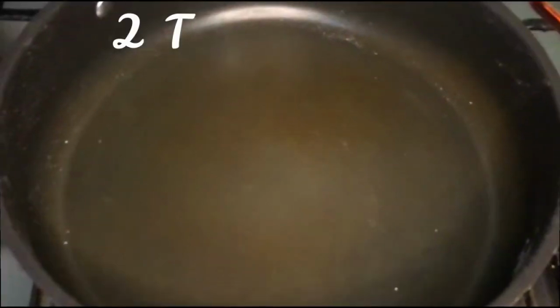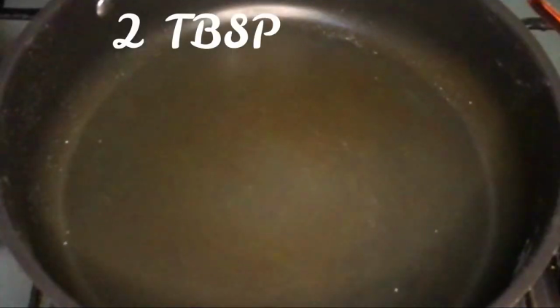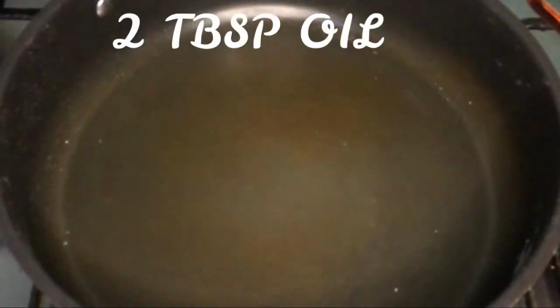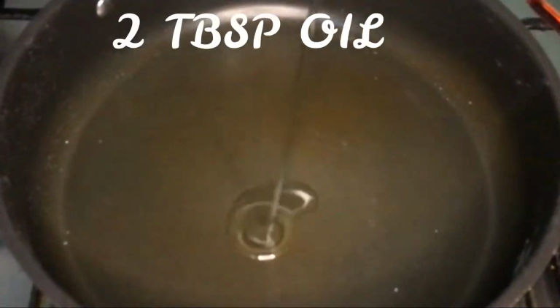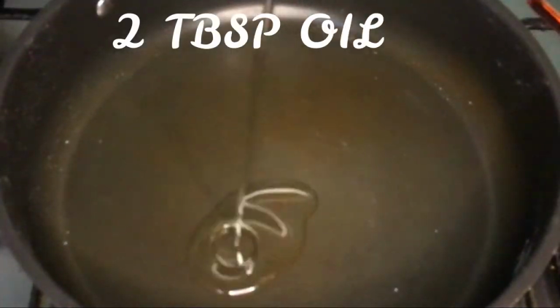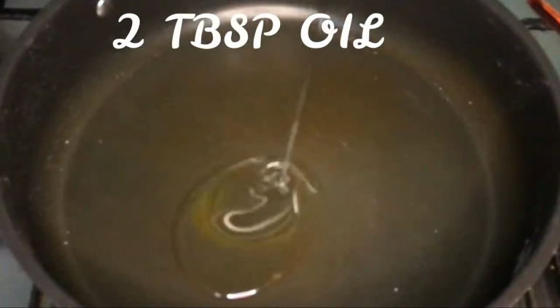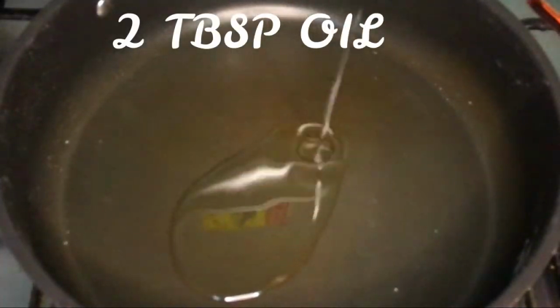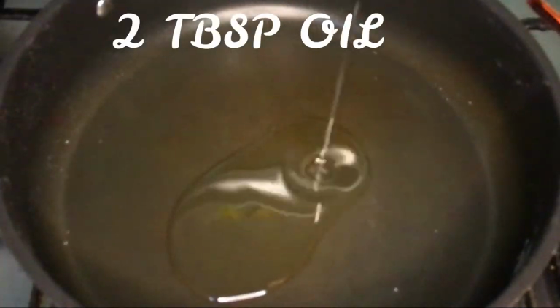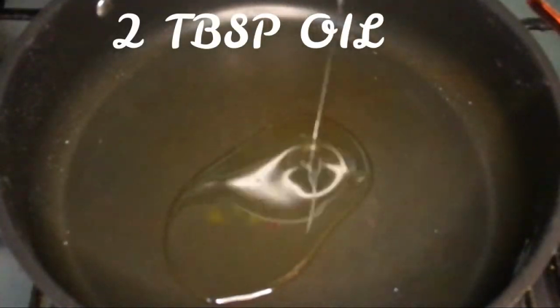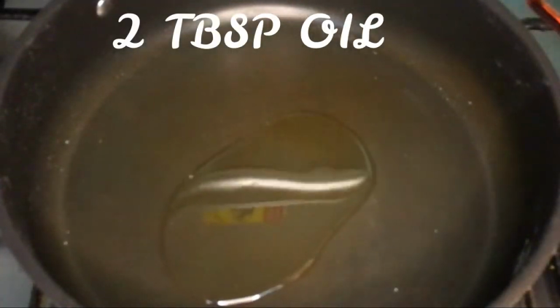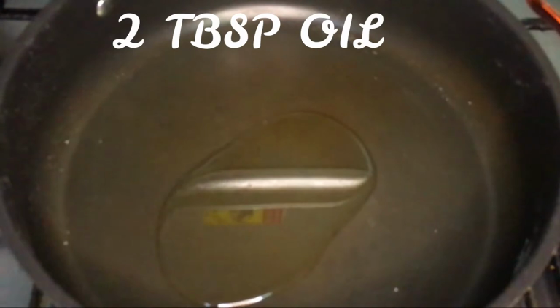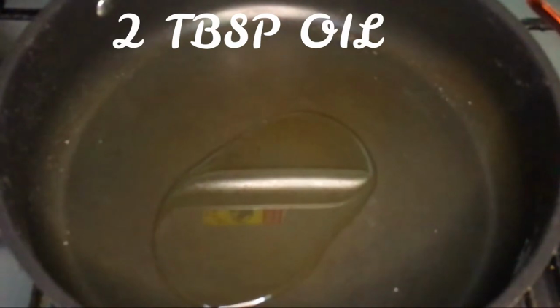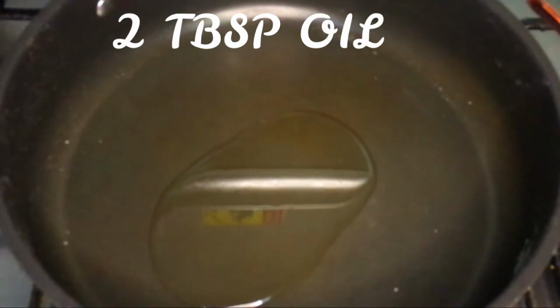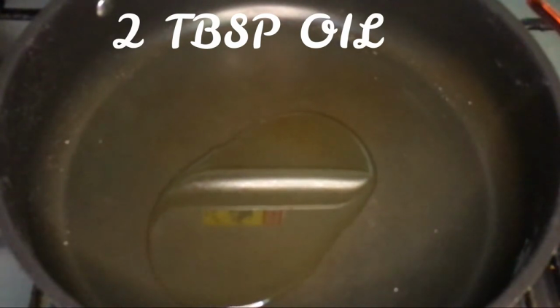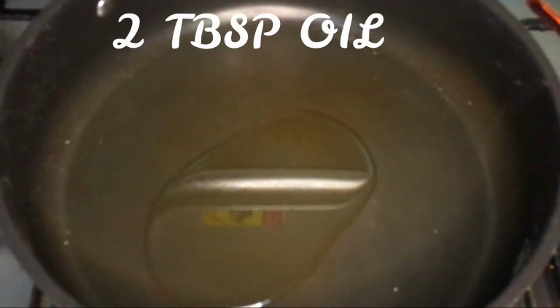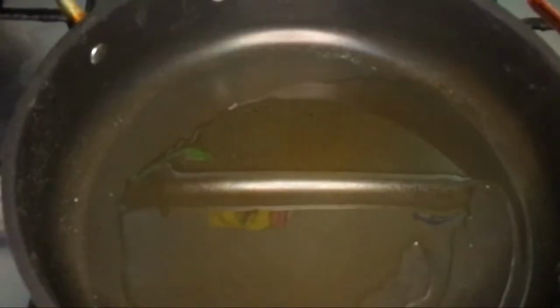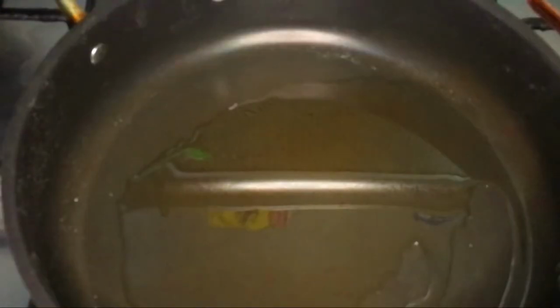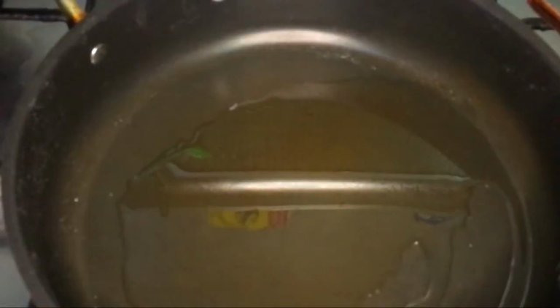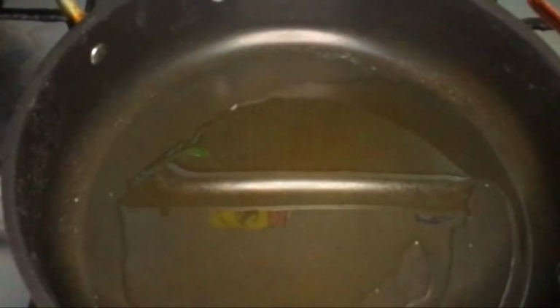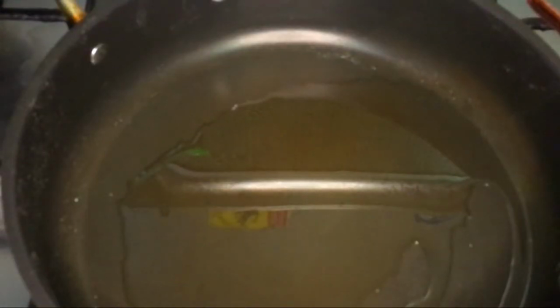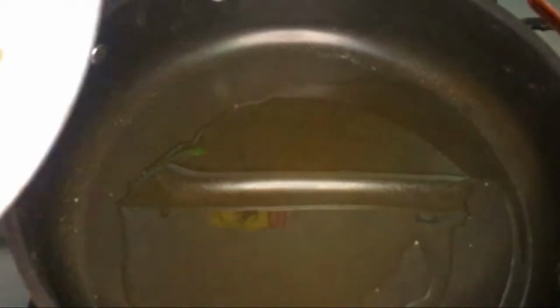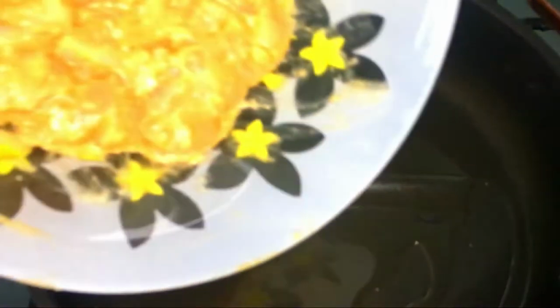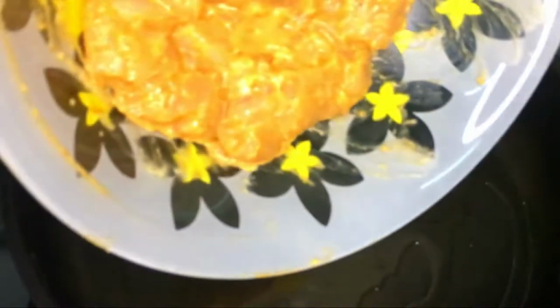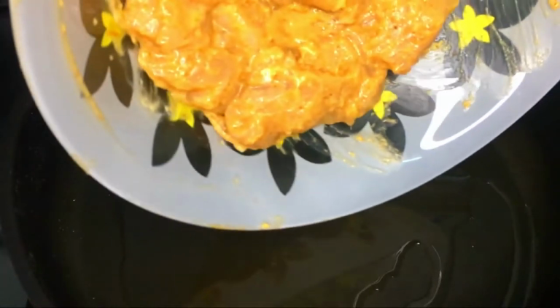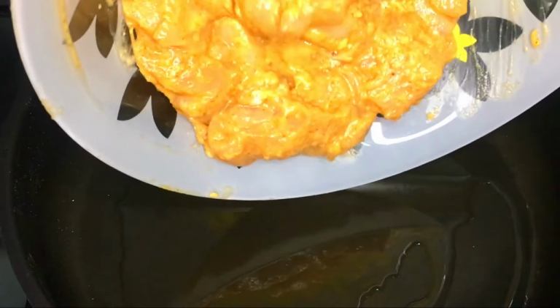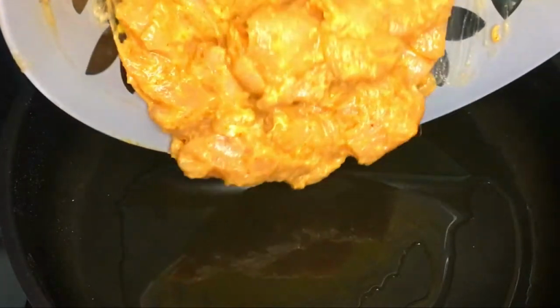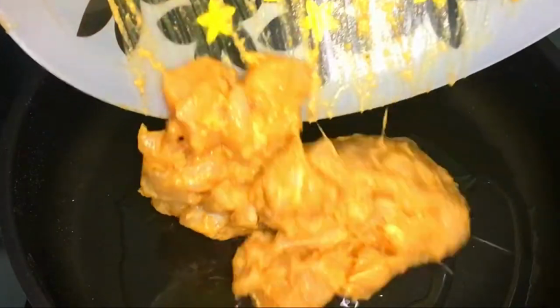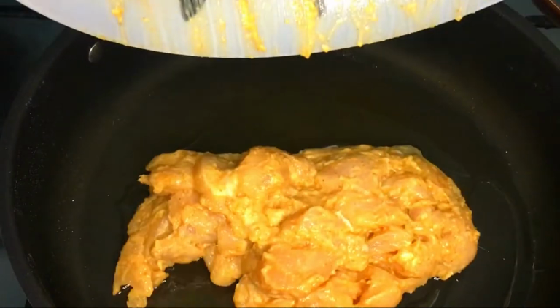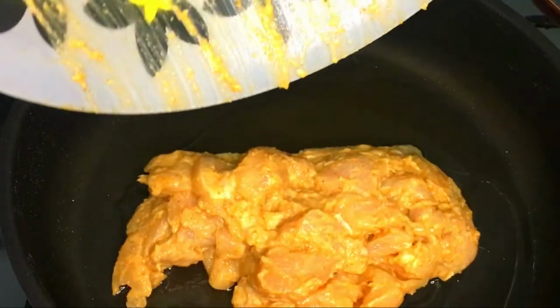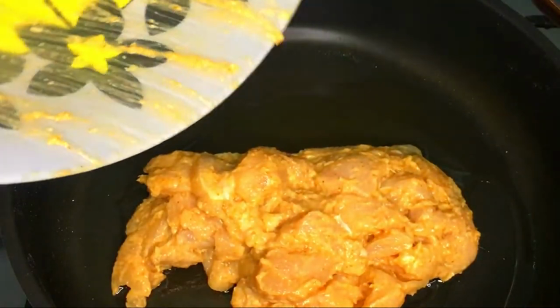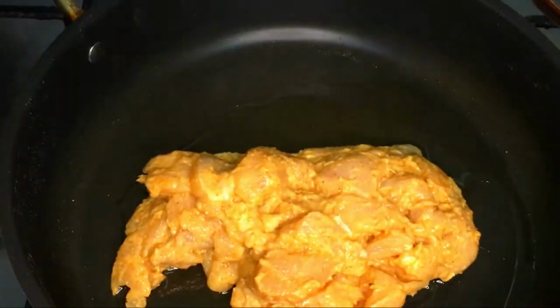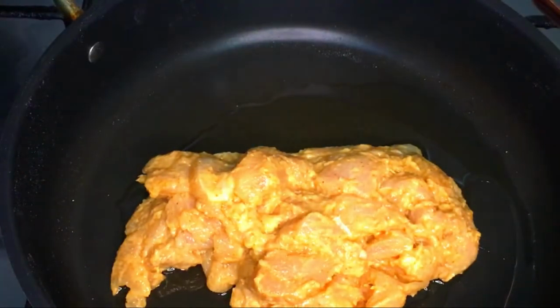In a pan, add two tablespoons of oil and pour our mixture straight into it, and we are going to cook it until it's nice and golden.